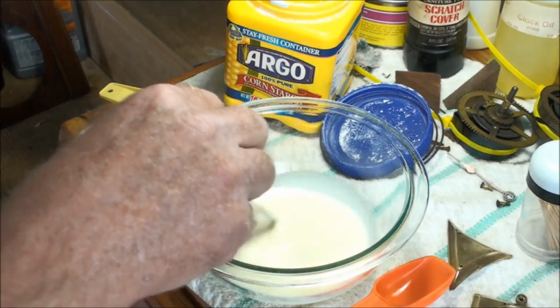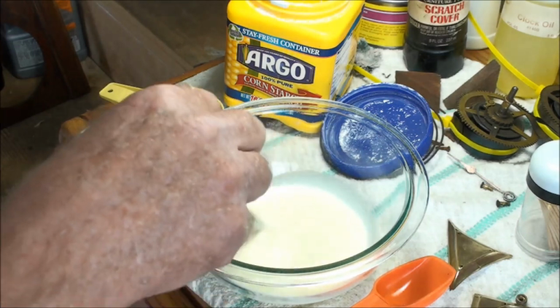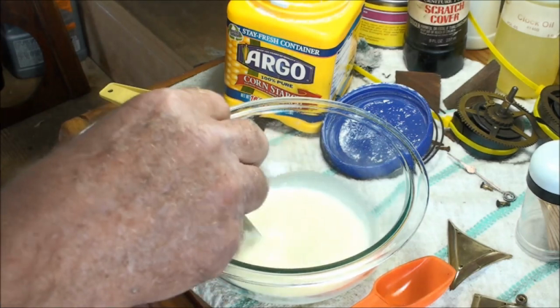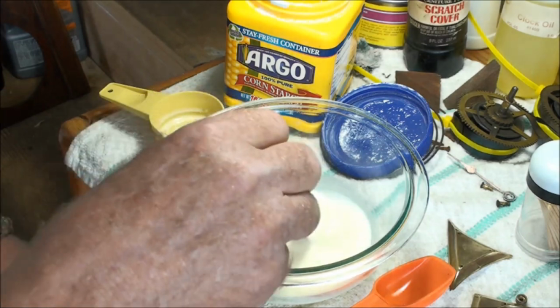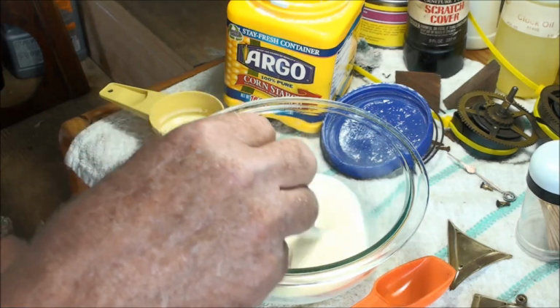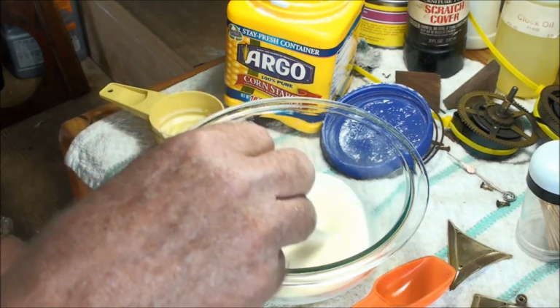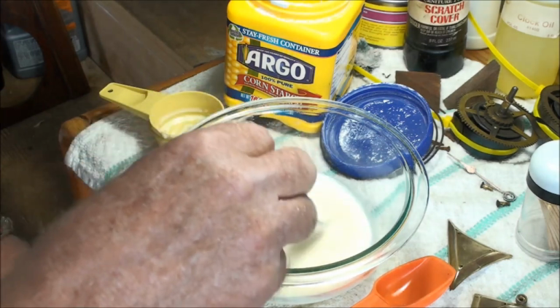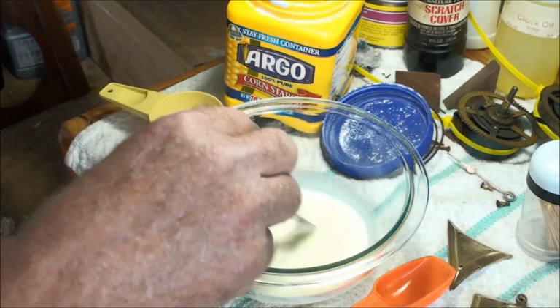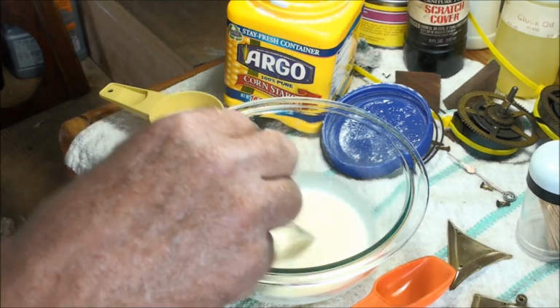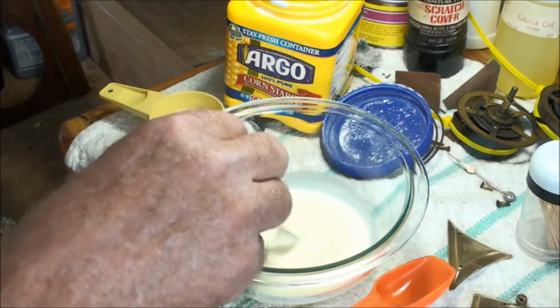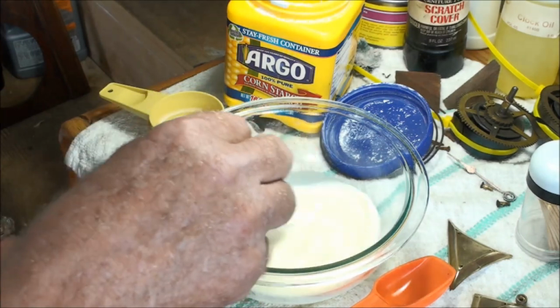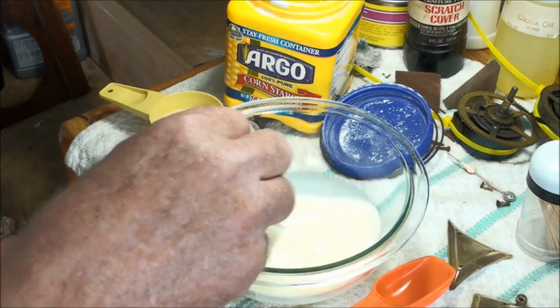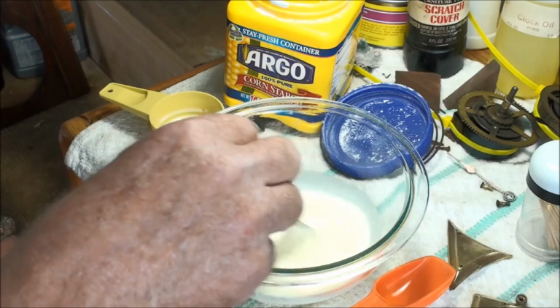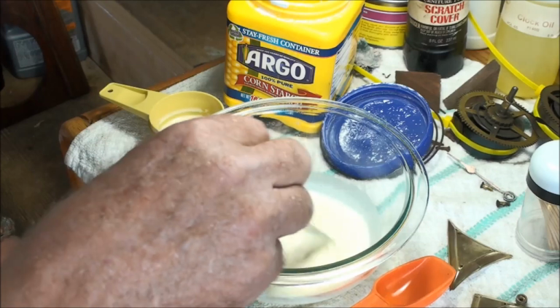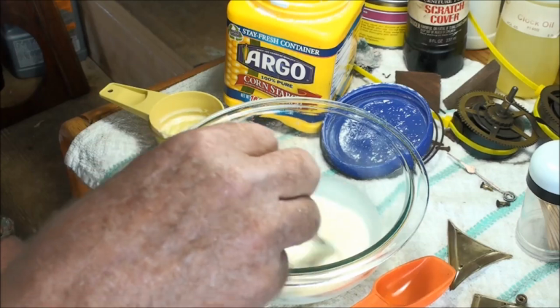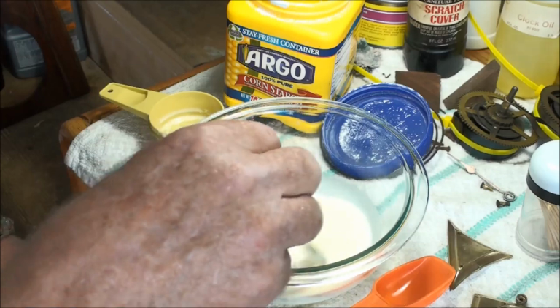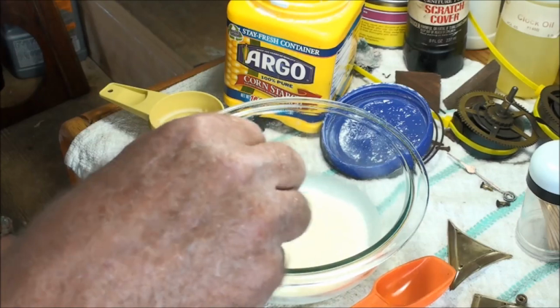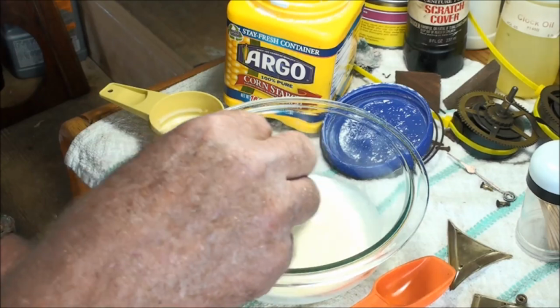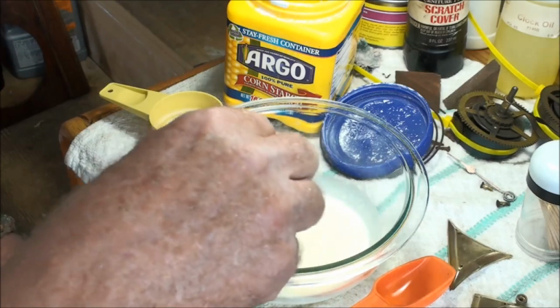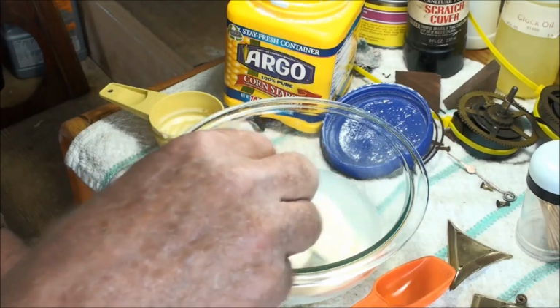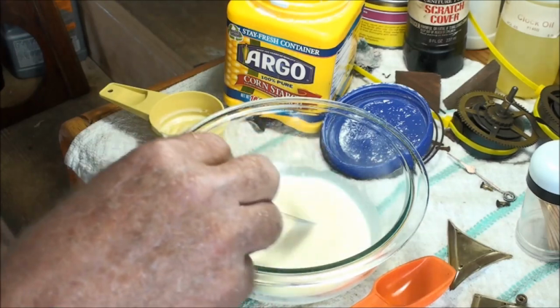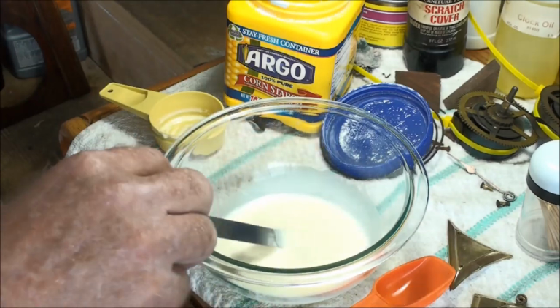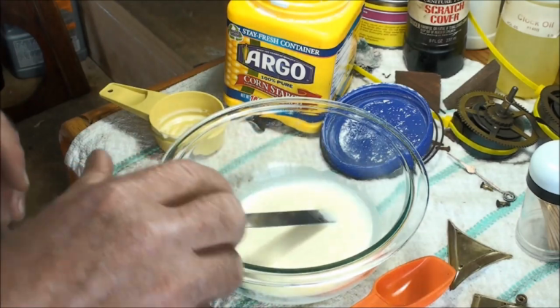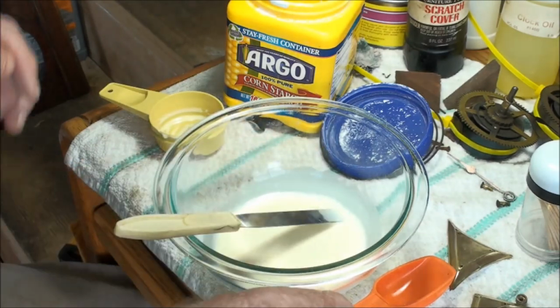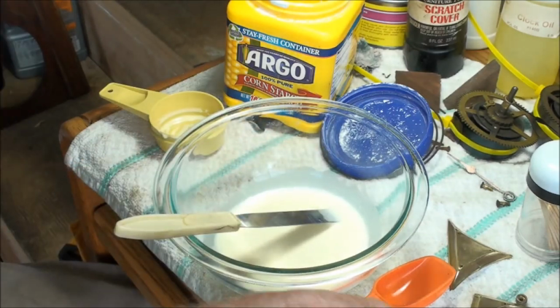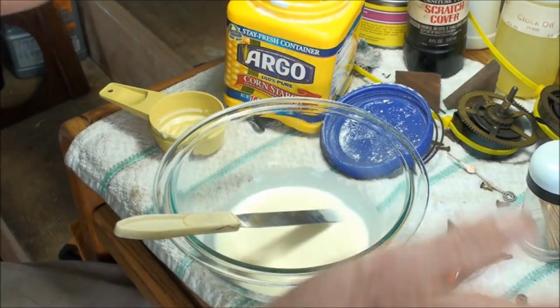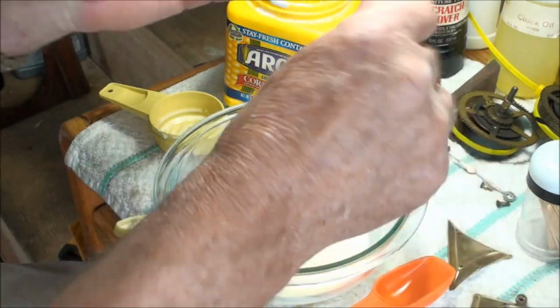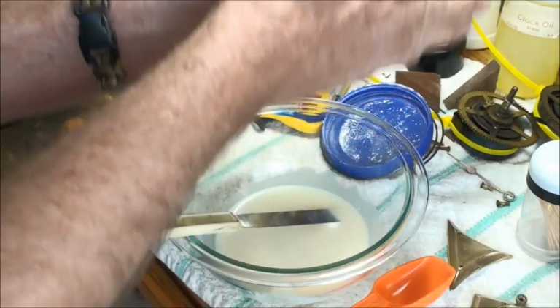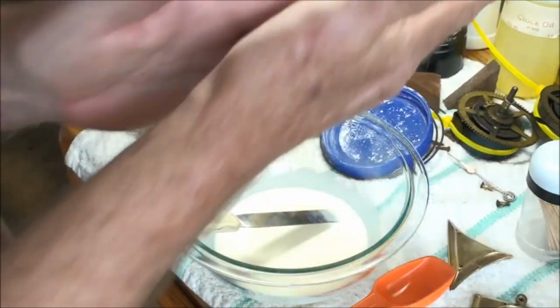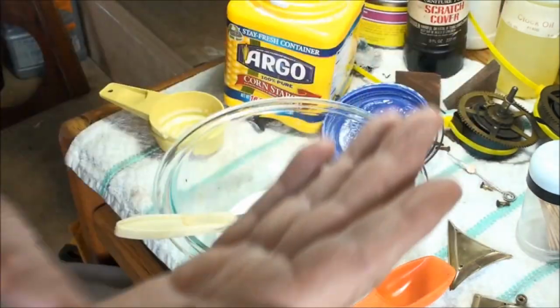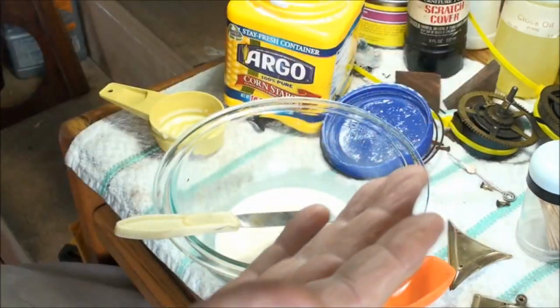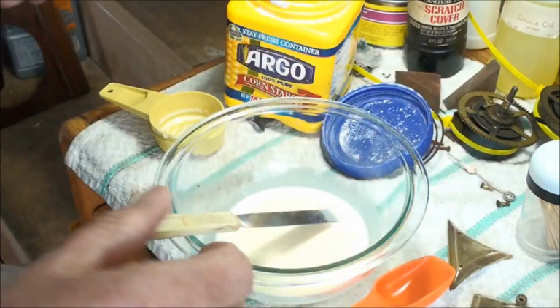I'll put two tablespoons of cornstarch in and see how it works out, possibly keep going until it turns into the consistency I want.